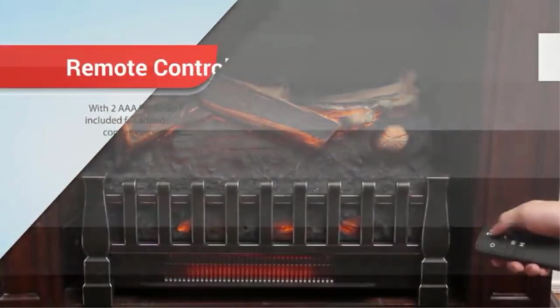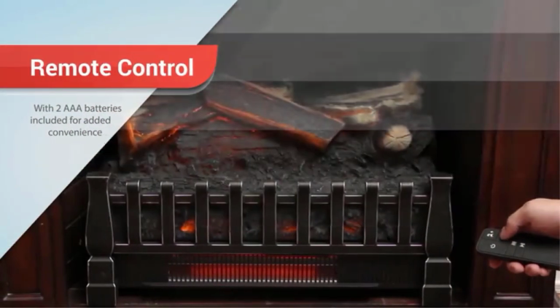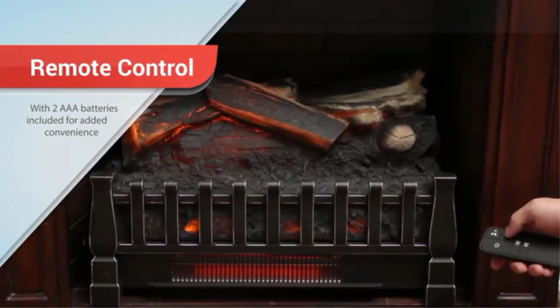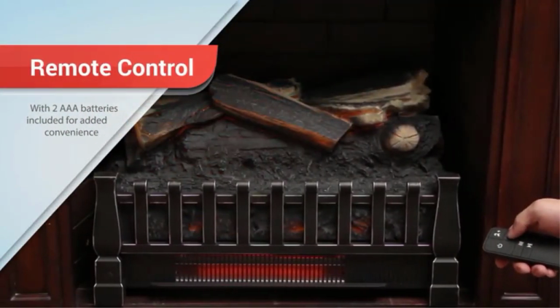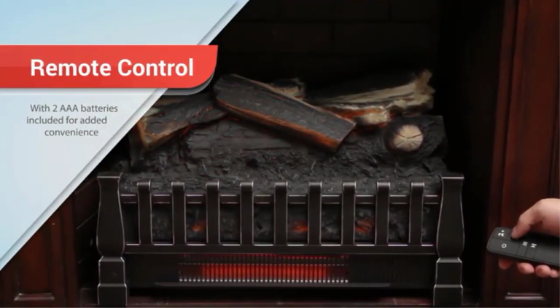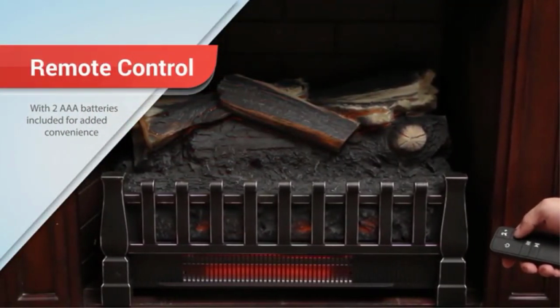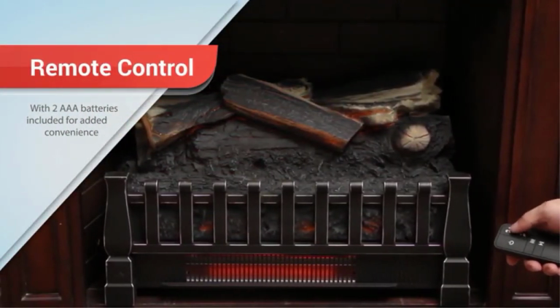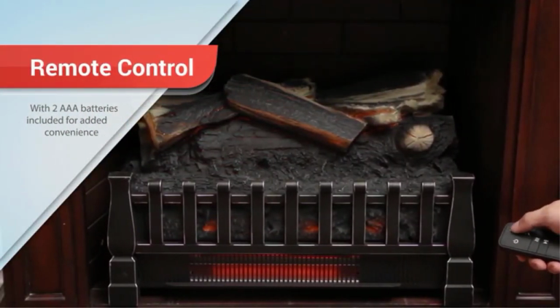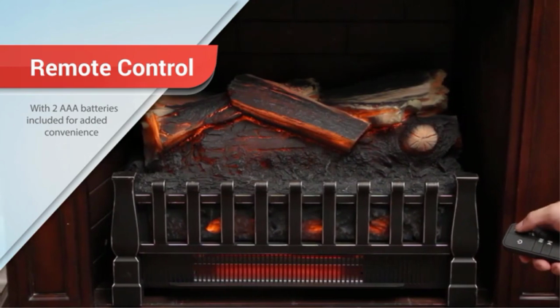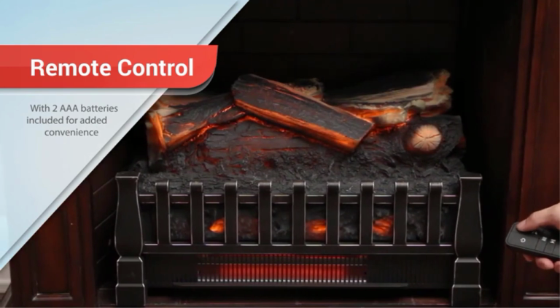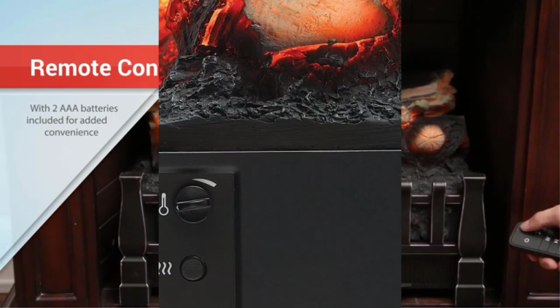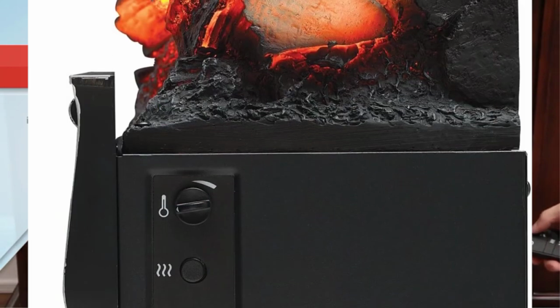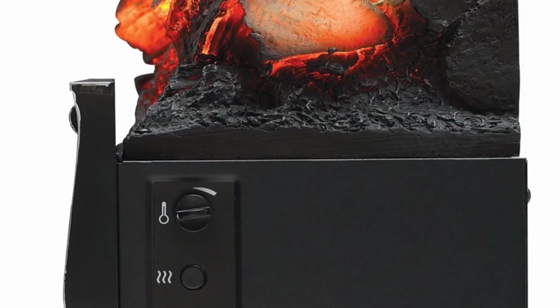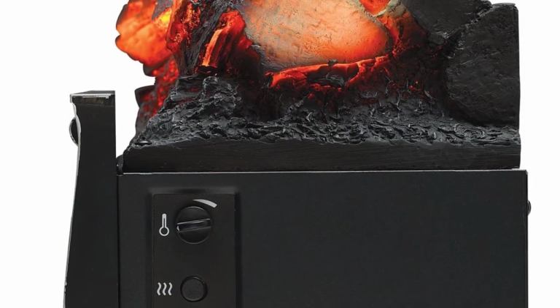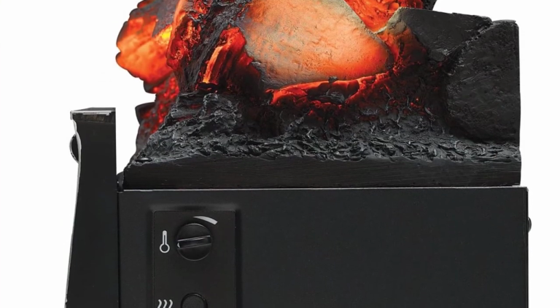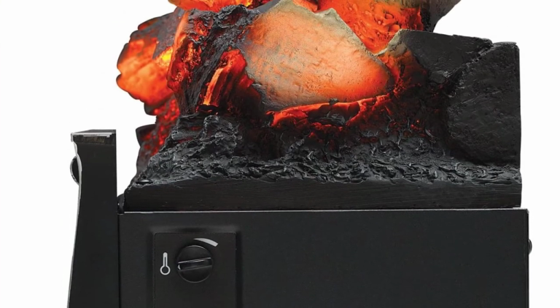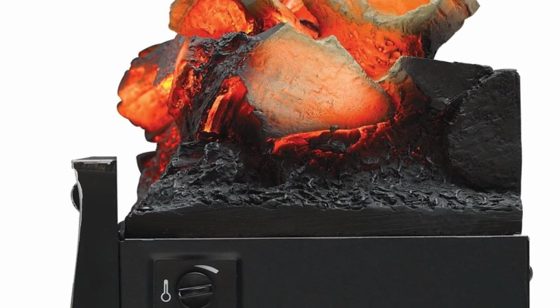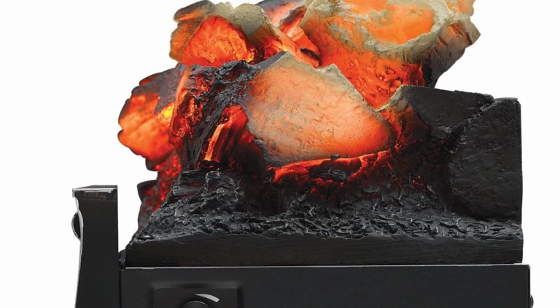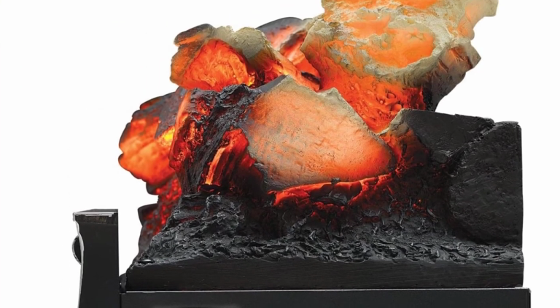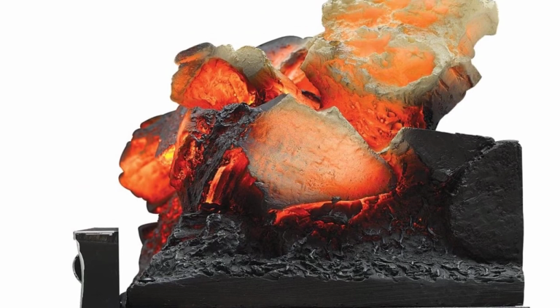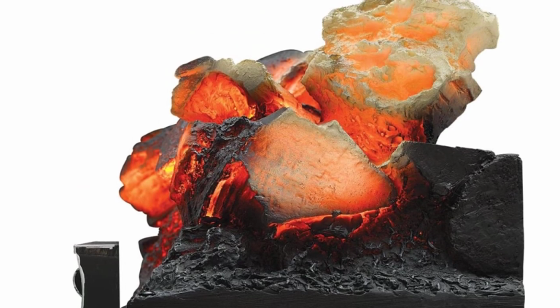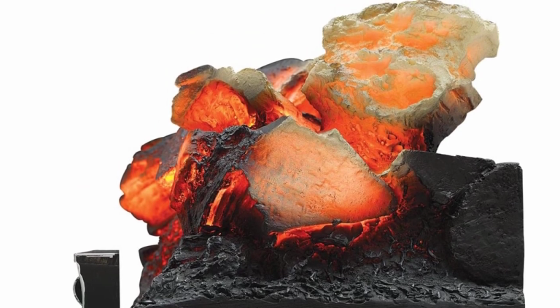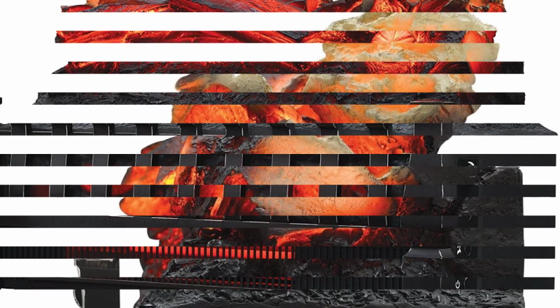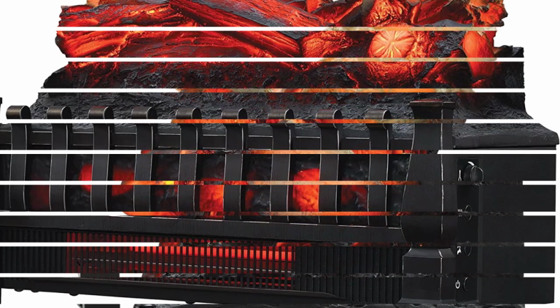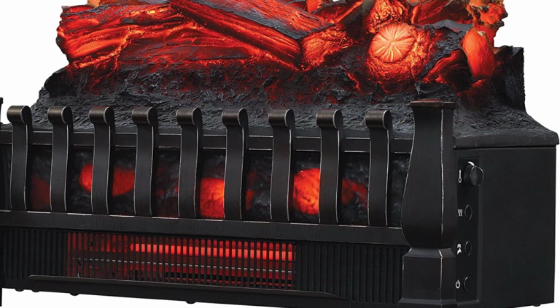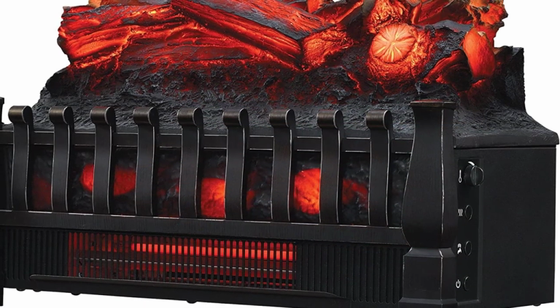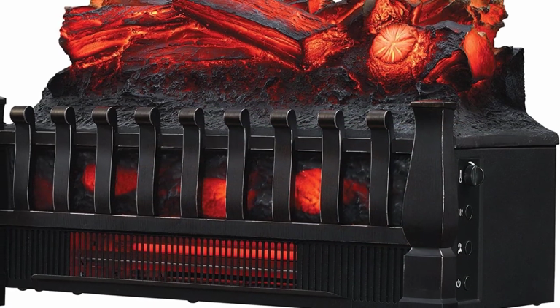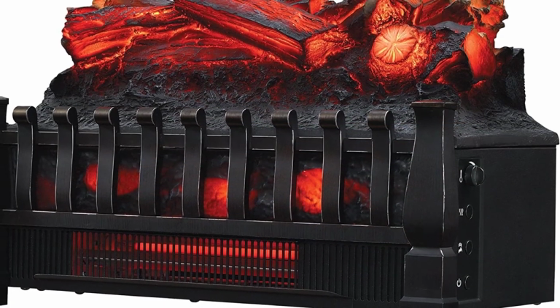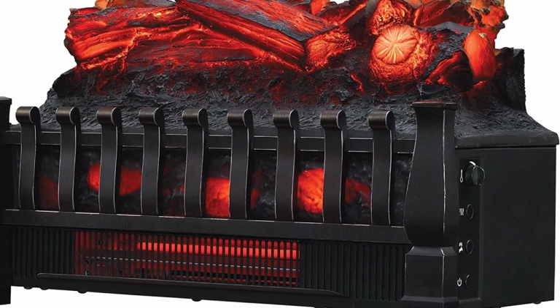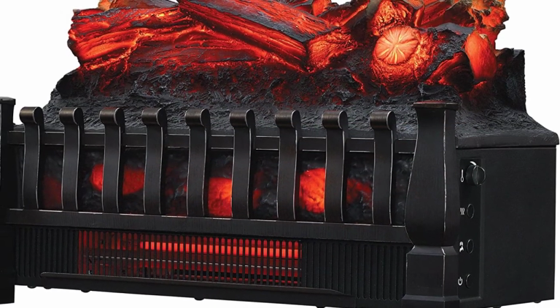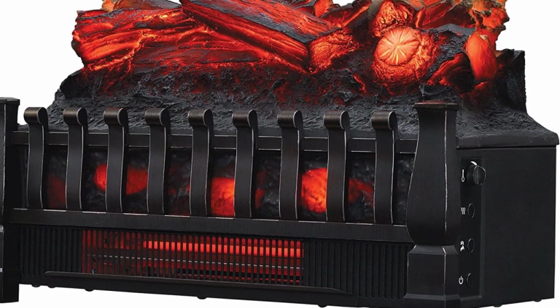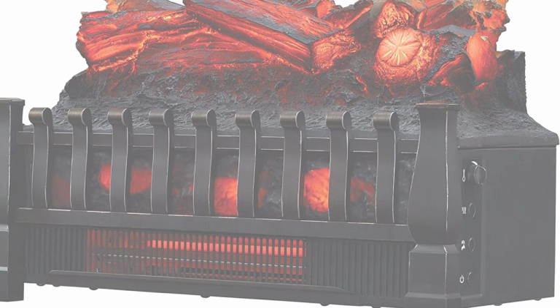Halogen heaters really do offer a kind of deep-down warmth that seems to go to the bone, and somehow just feels better than many convection heaters. They are inexpensive, quiet, and completely safe. They will last for a long time, and they offer a kind of warm glow that in itself is imminently satisfying.